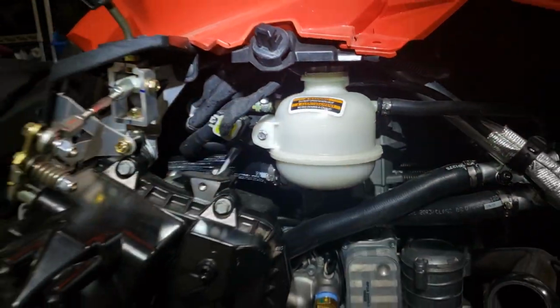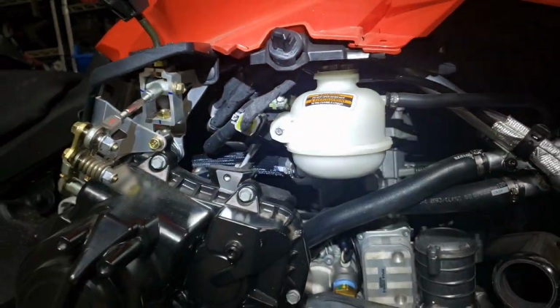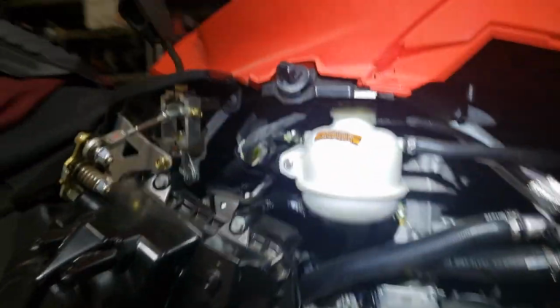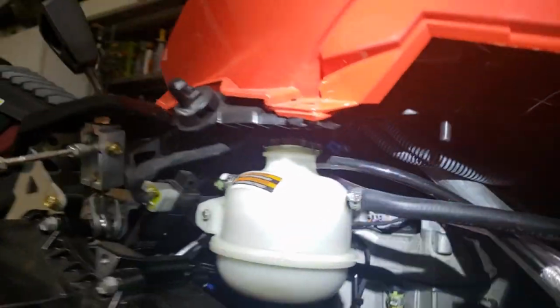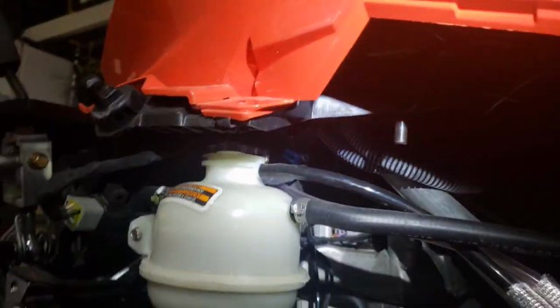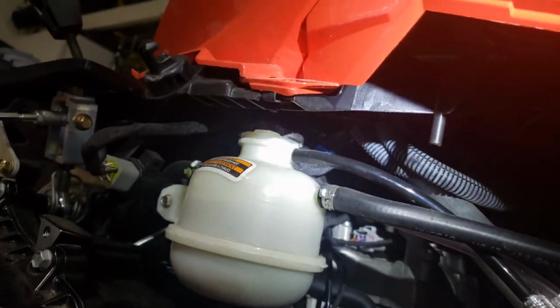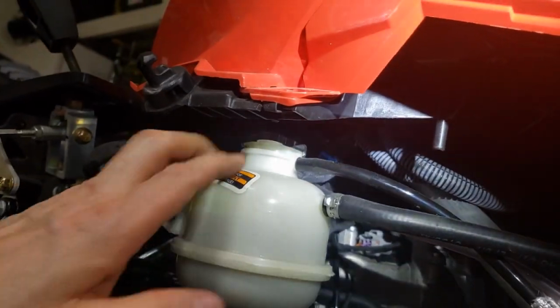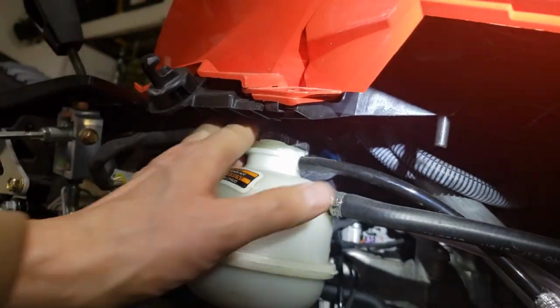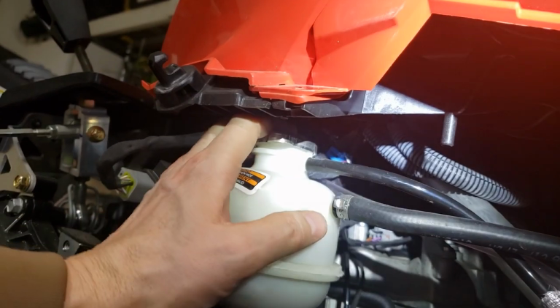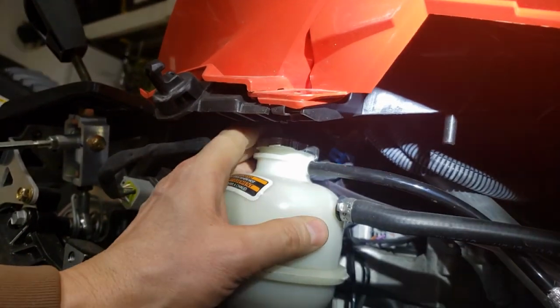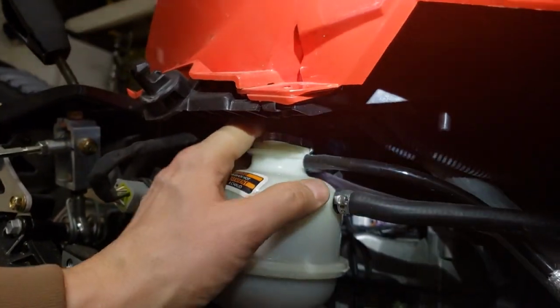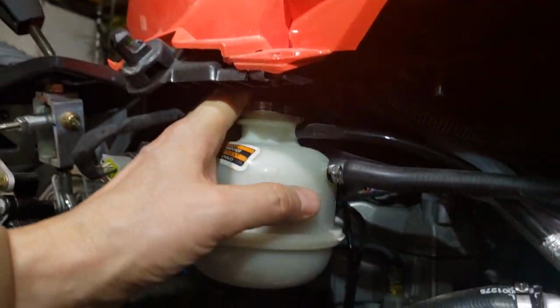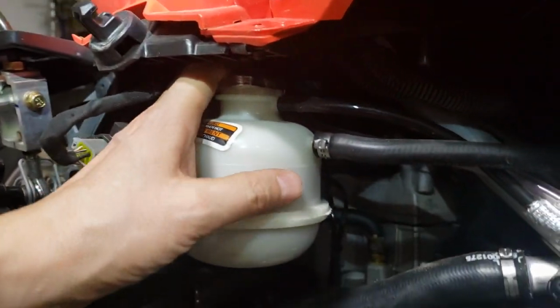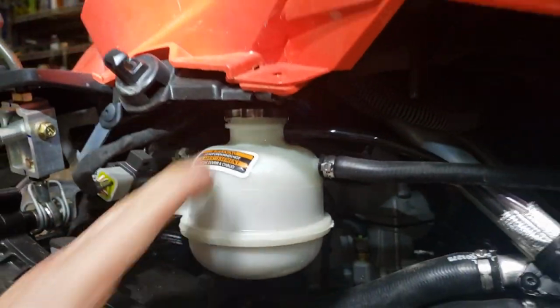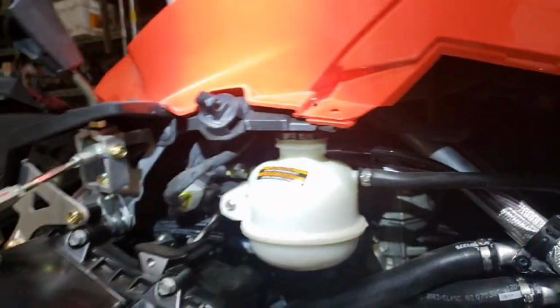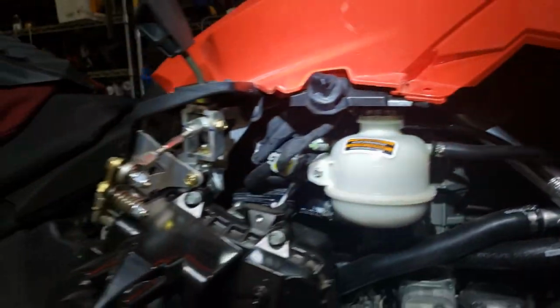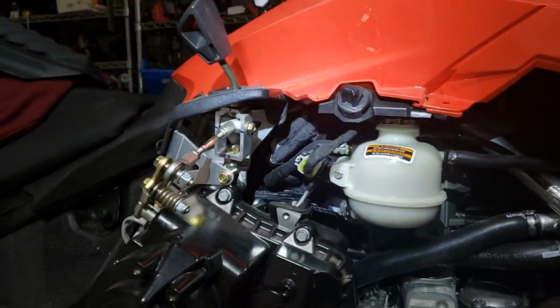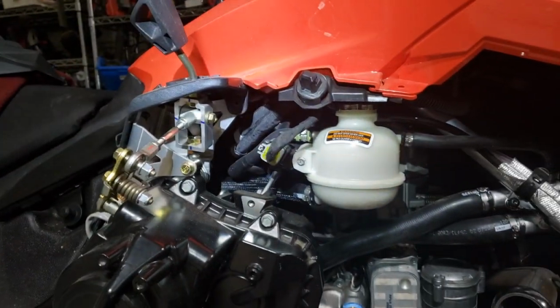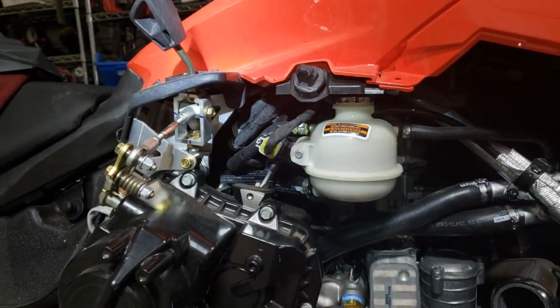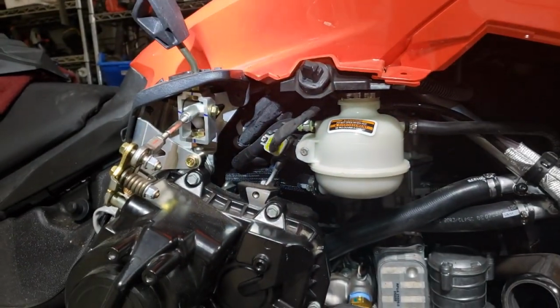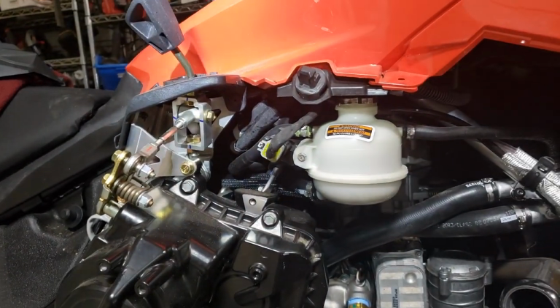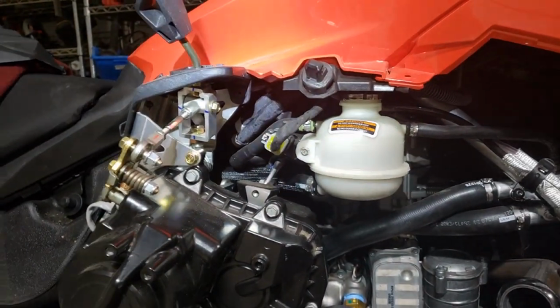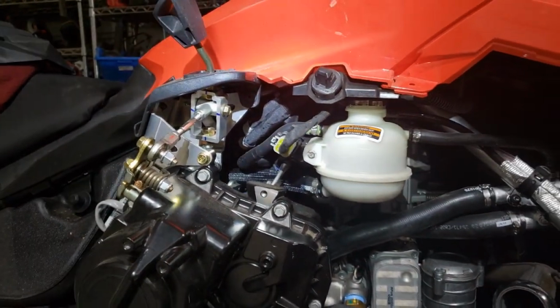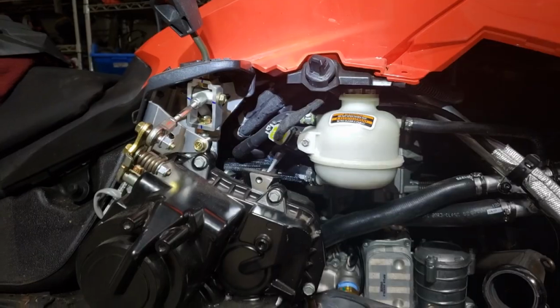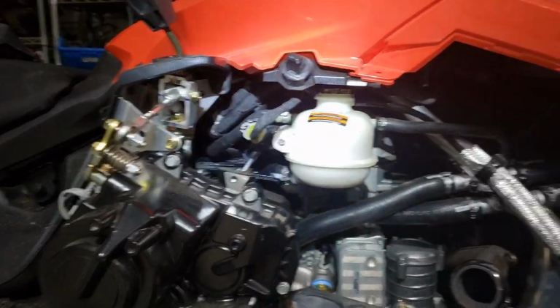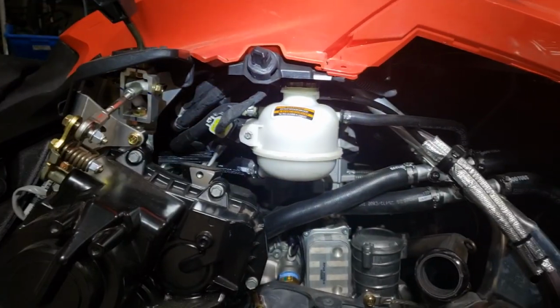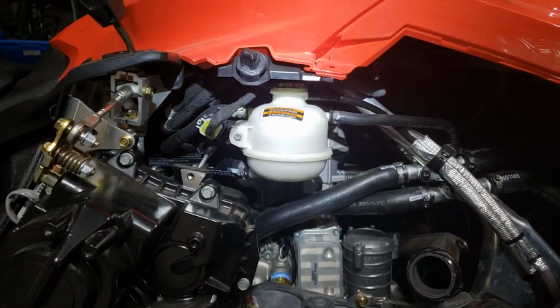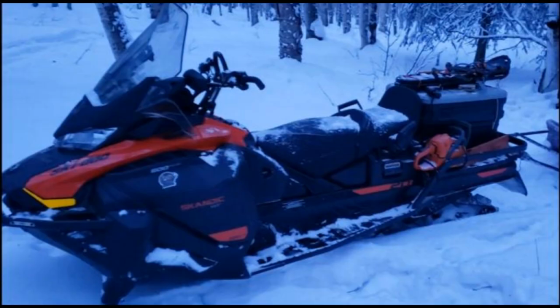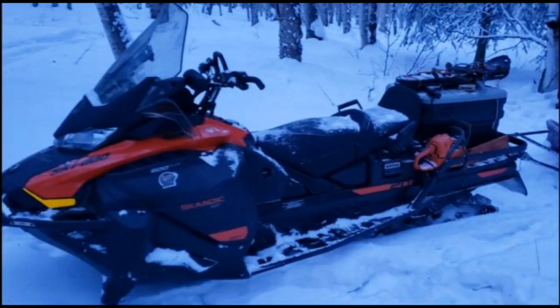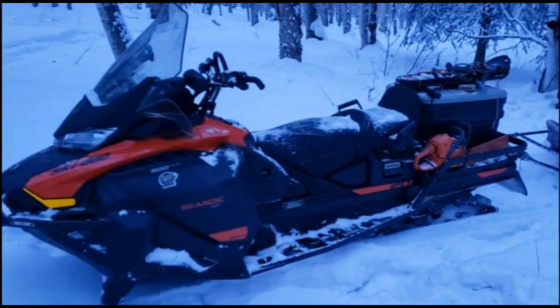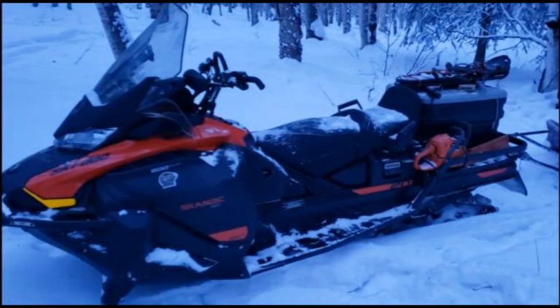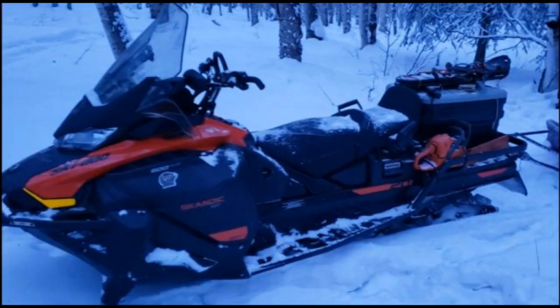Filling the antifreeze — major pain. I had no space up there for a funnel, so I took the overflow hose and filled it through that. But anyway, fairly simple overall.